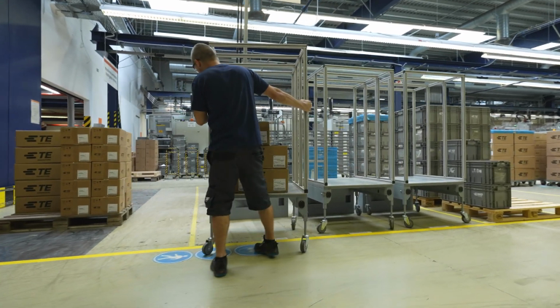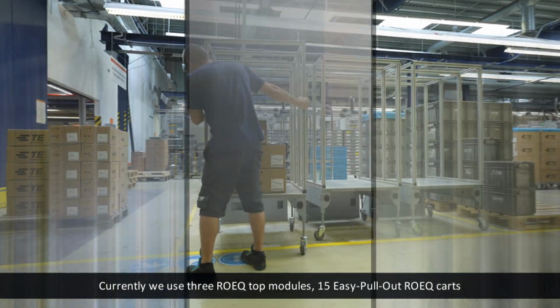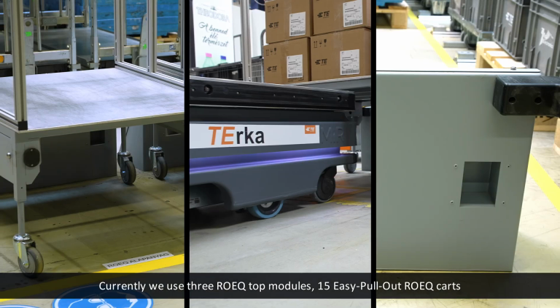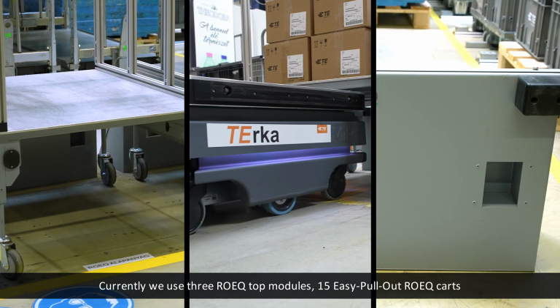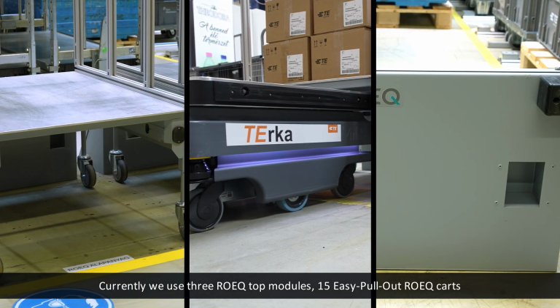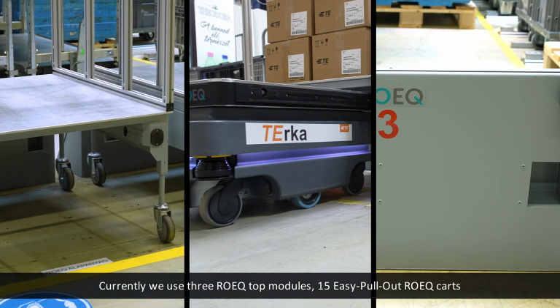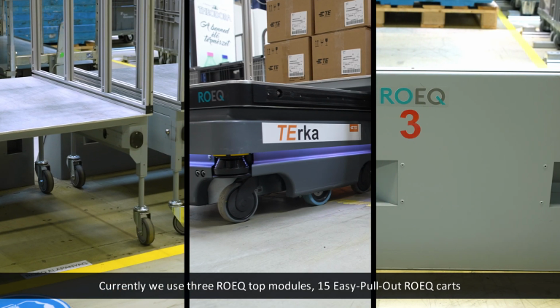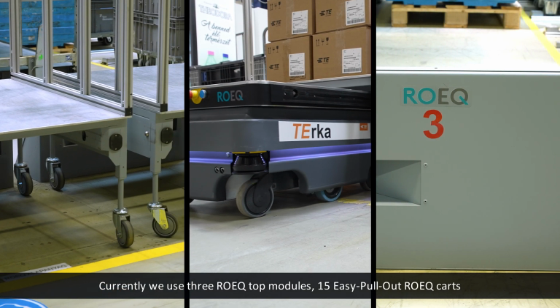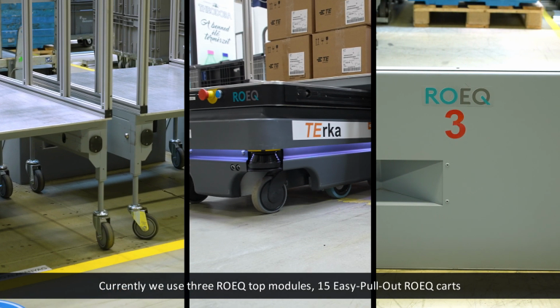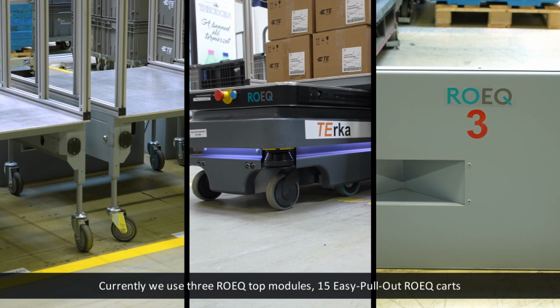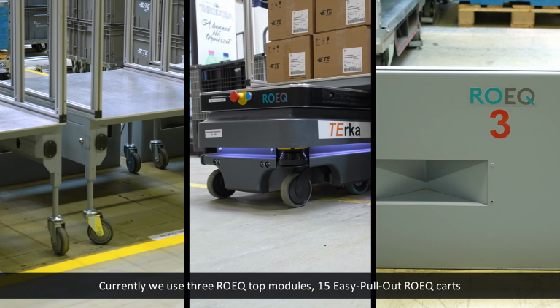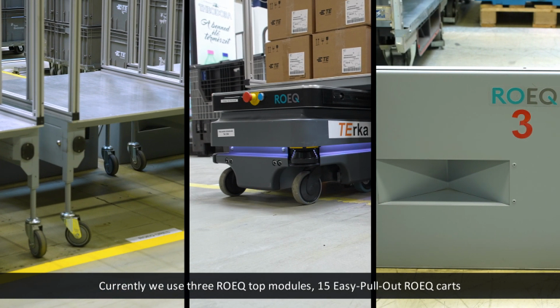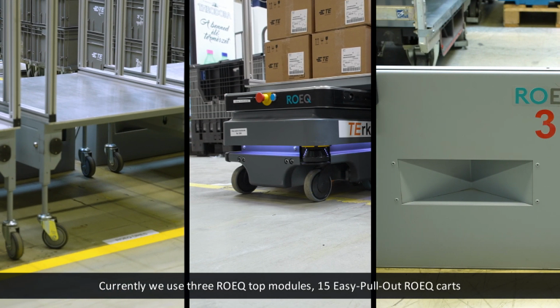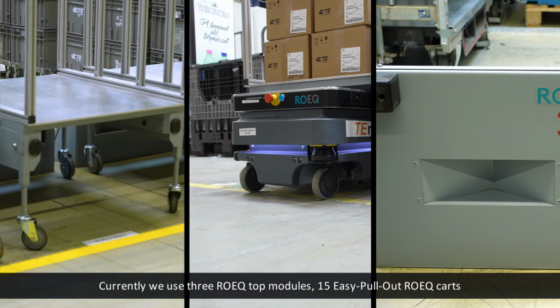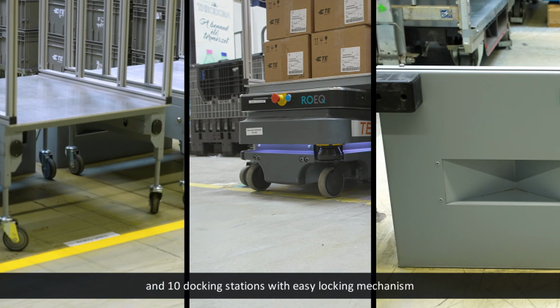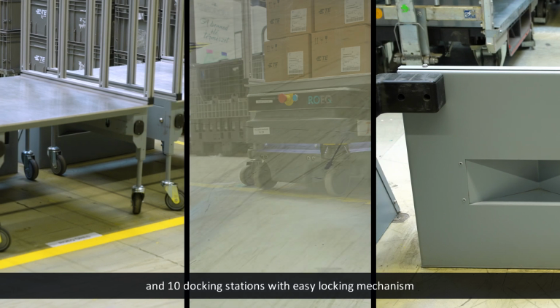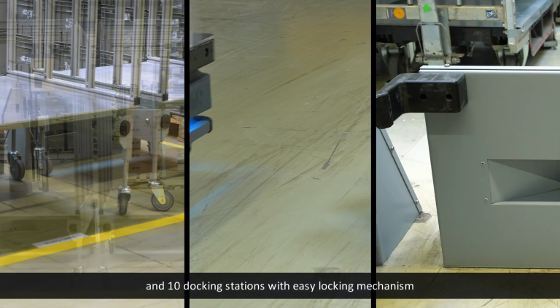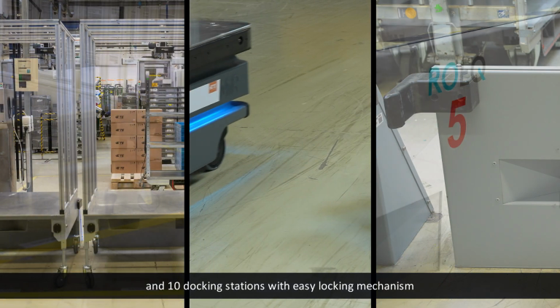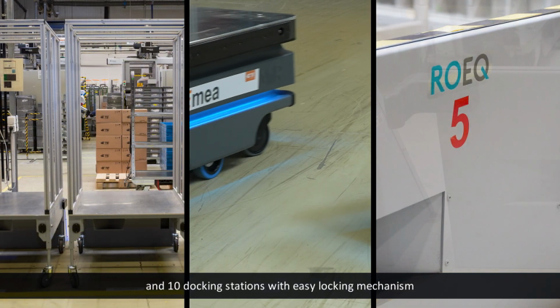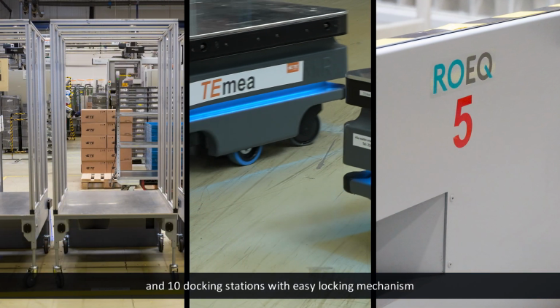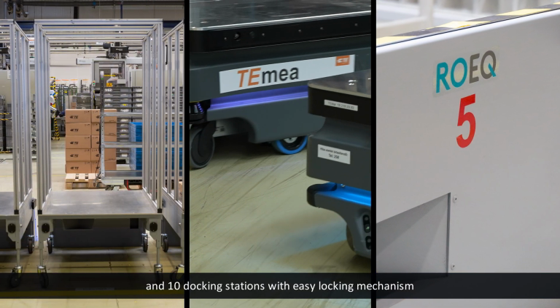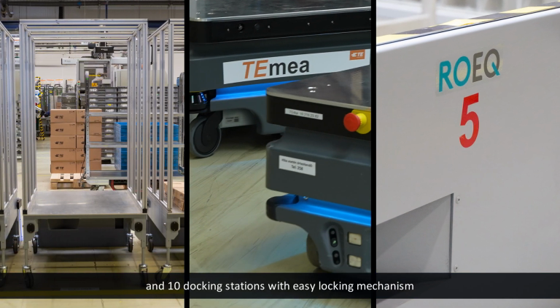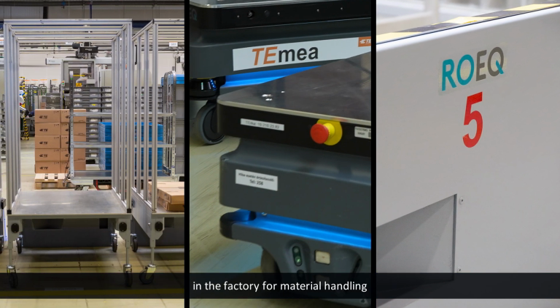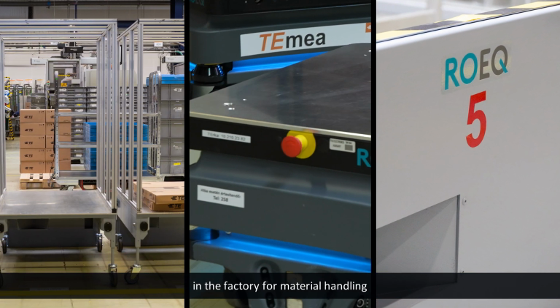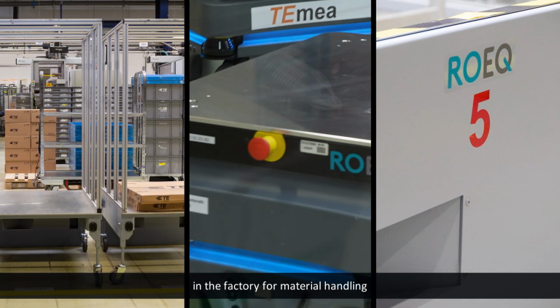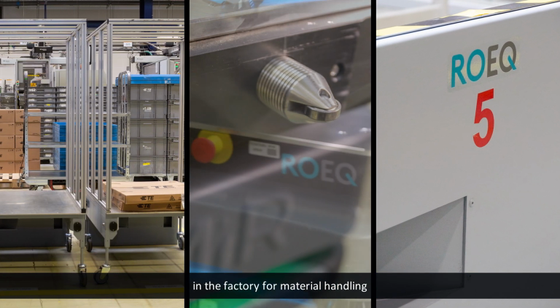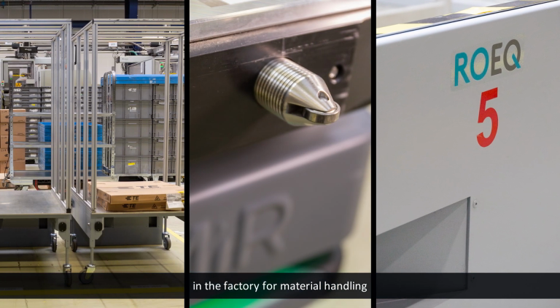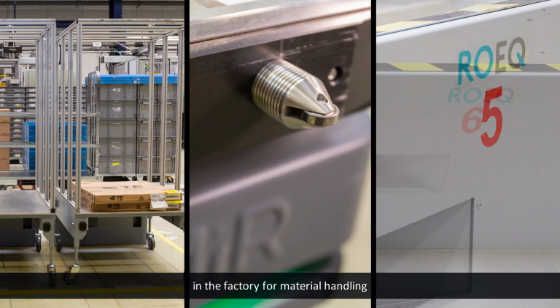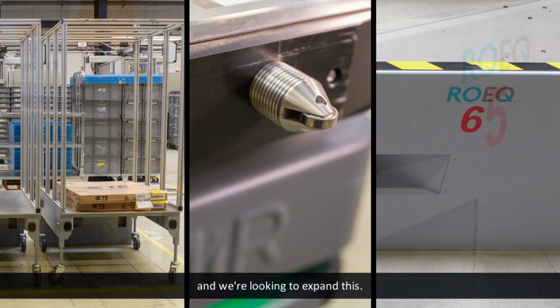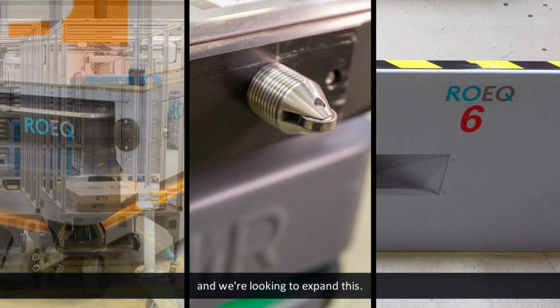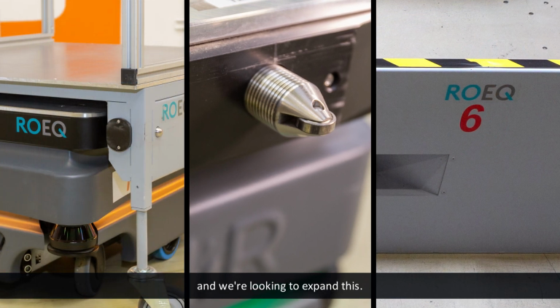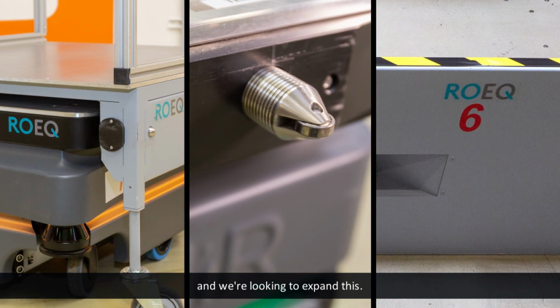Currently, we use three ROEK top modules, 15 easy pull-out ROEK carts, and 10 docking stations with easy locking mechanism in the factory for material handling, and we're looking to expand this.